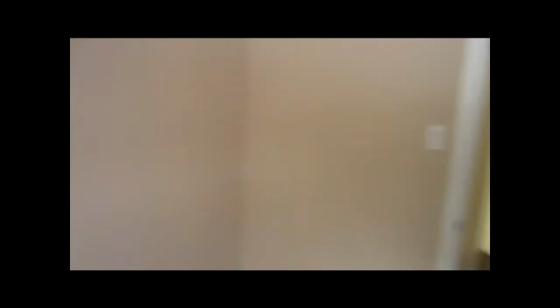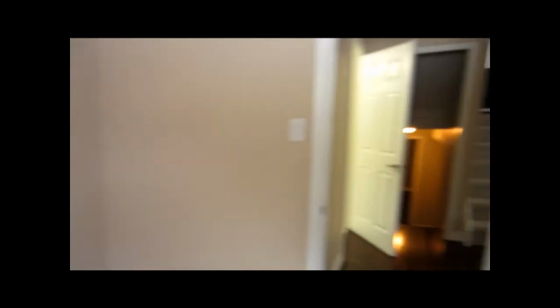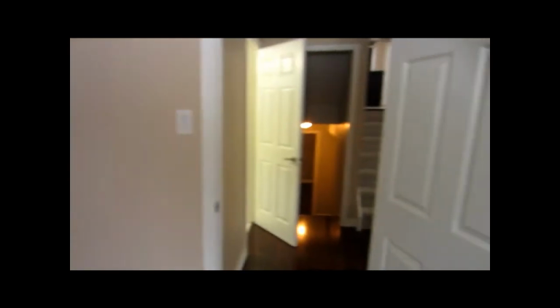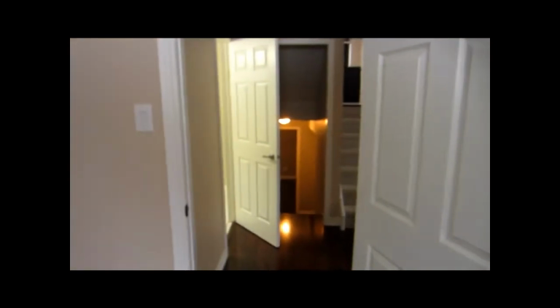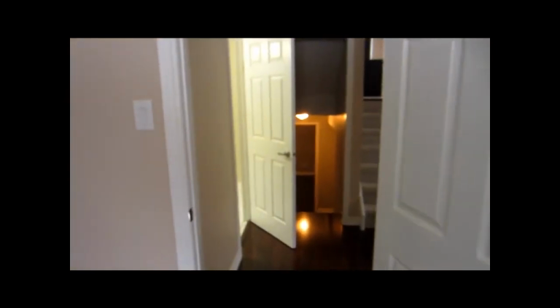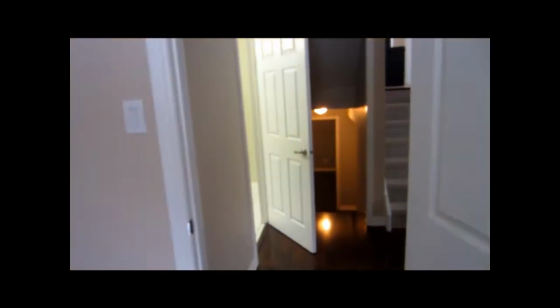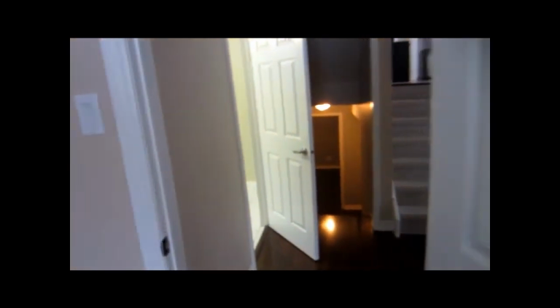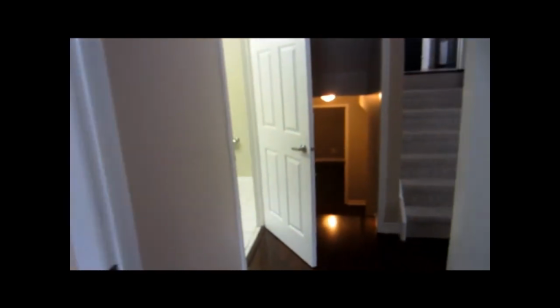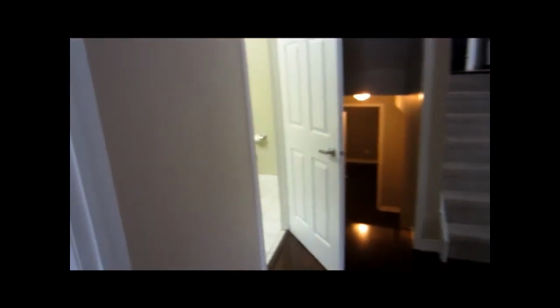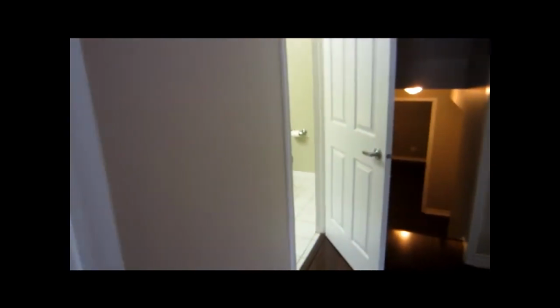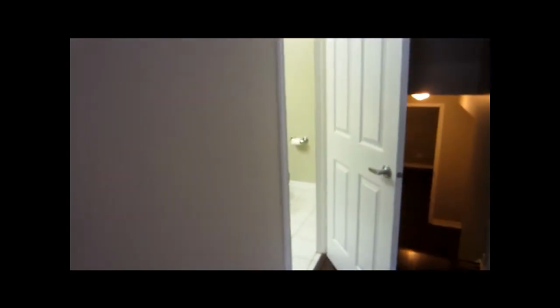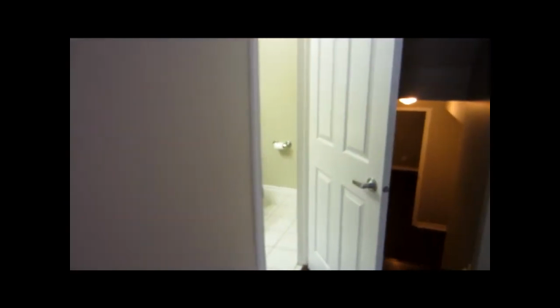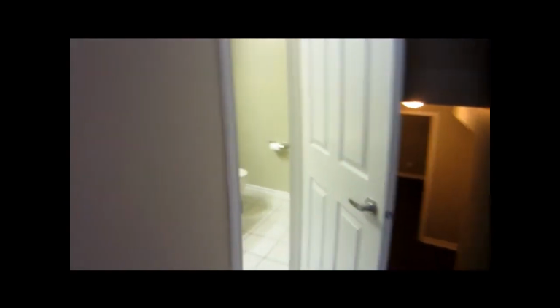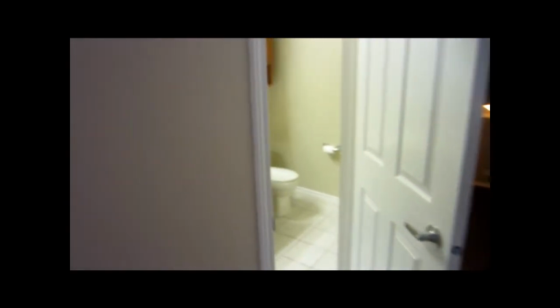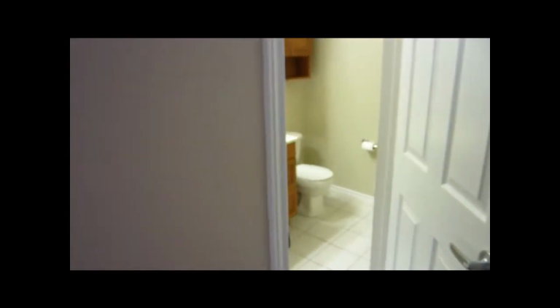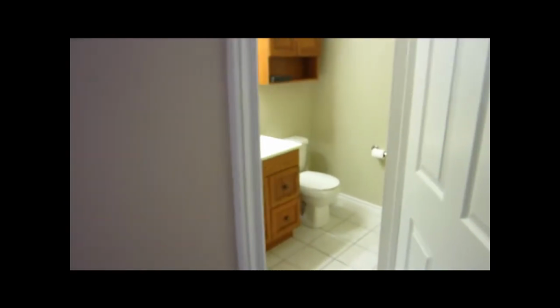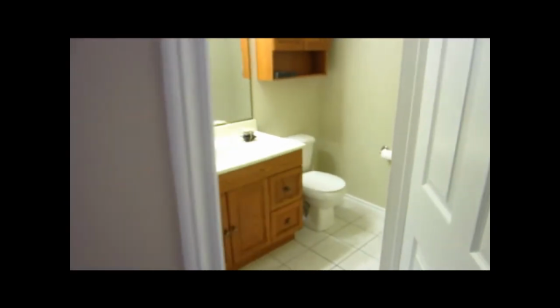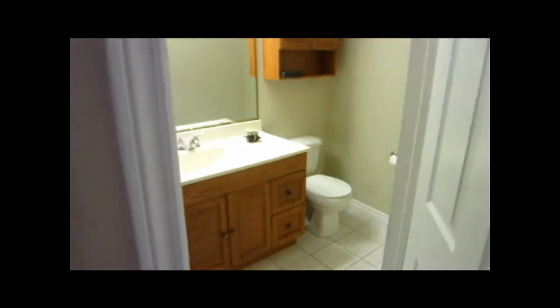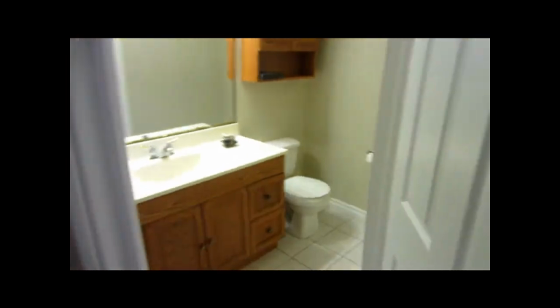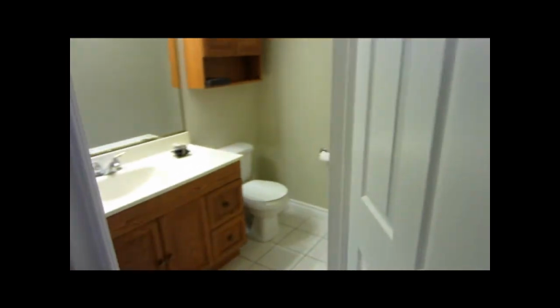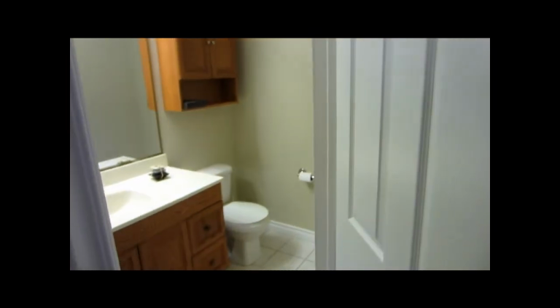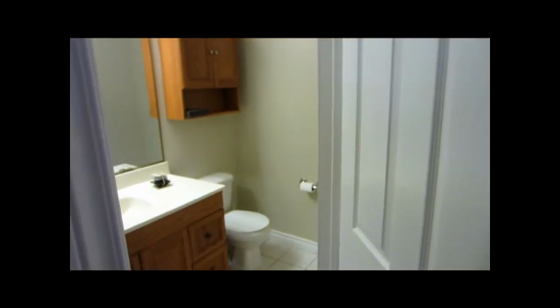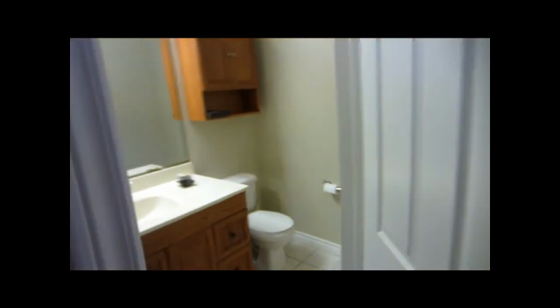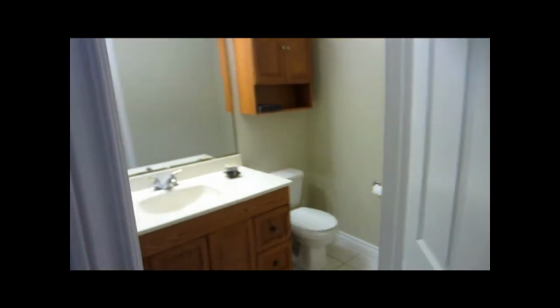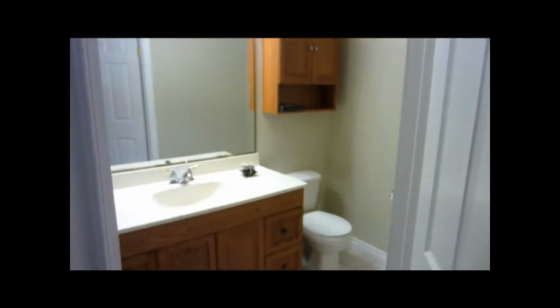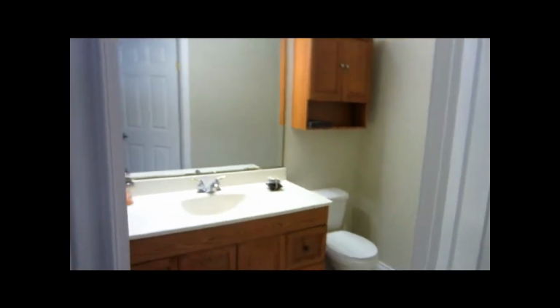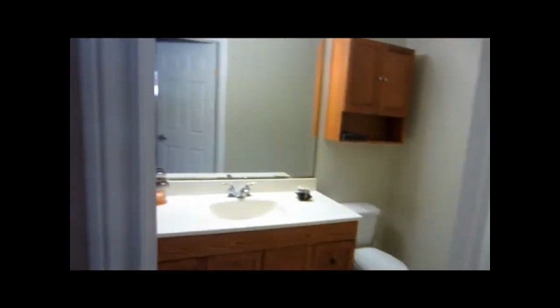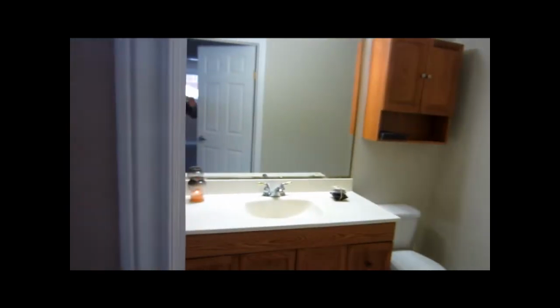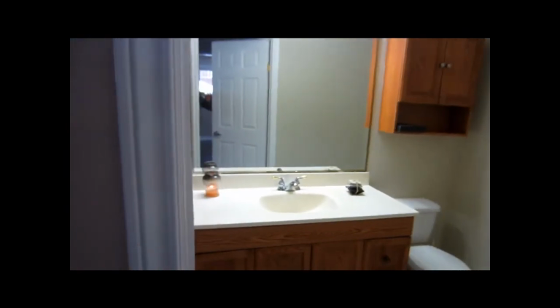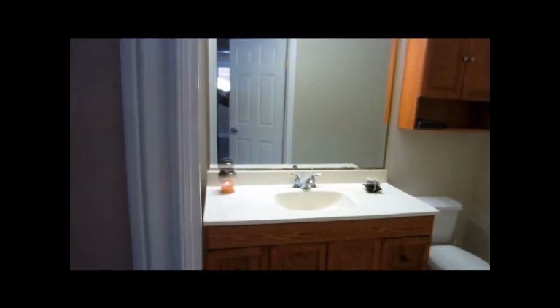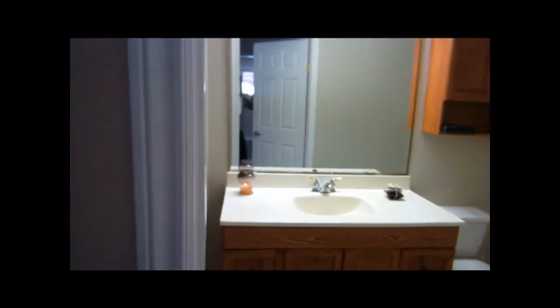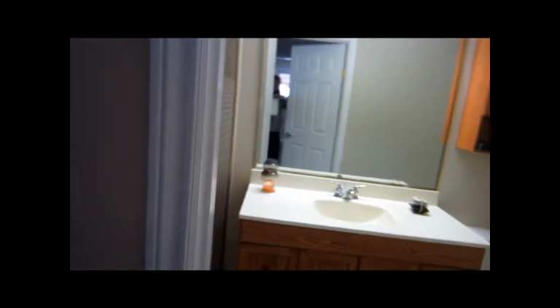Next to this bedroom is a bathroom. It's a full size bathroom with a nice size shower.